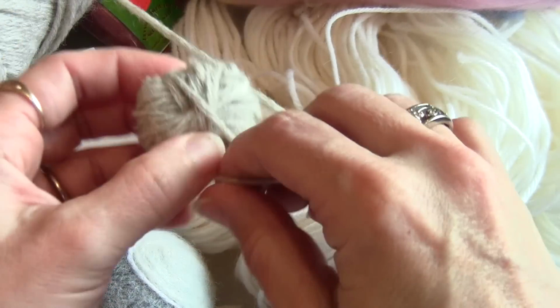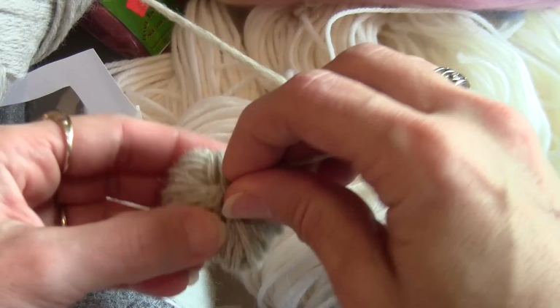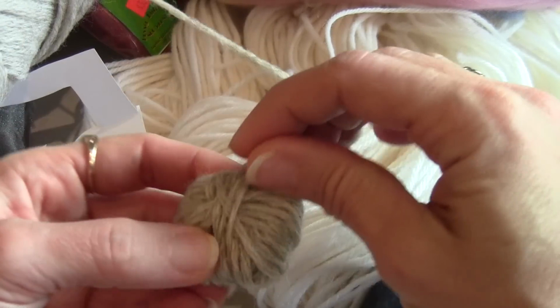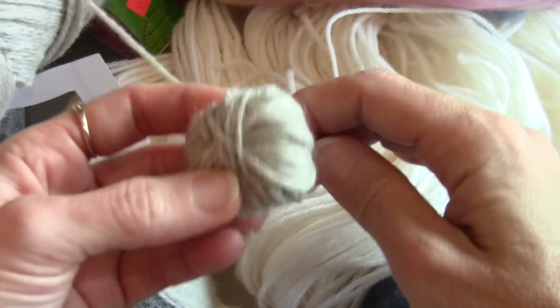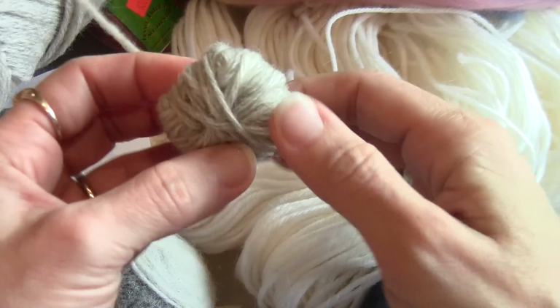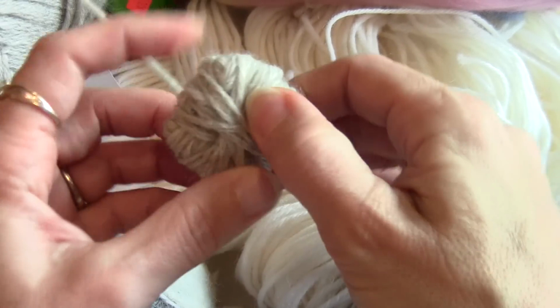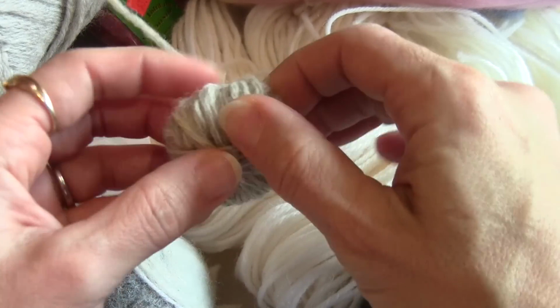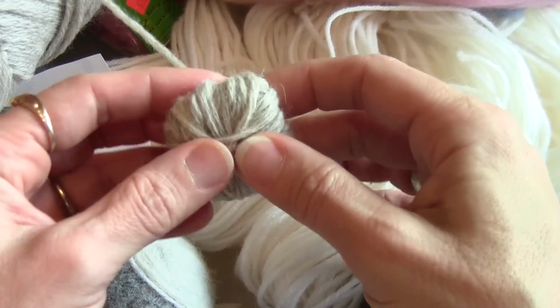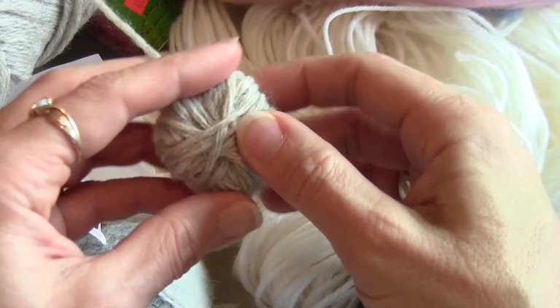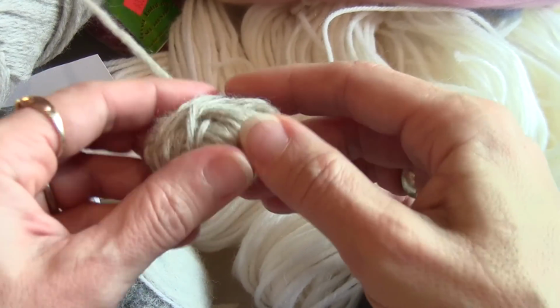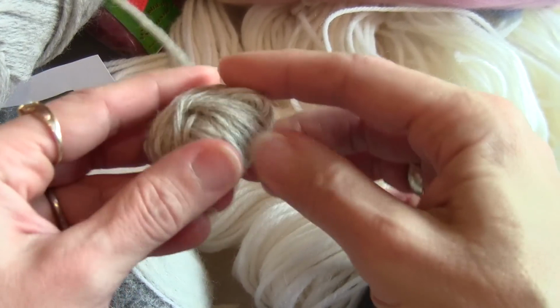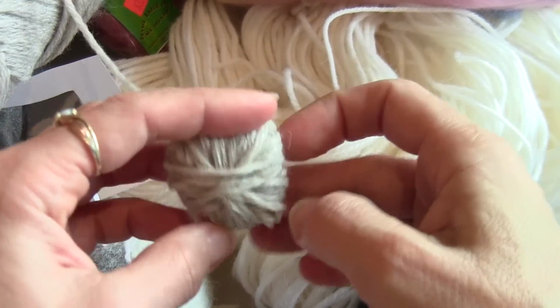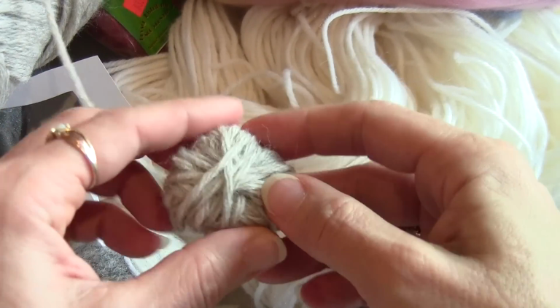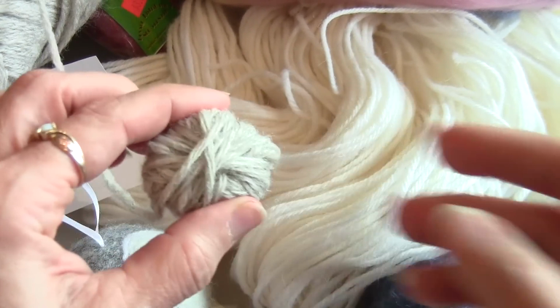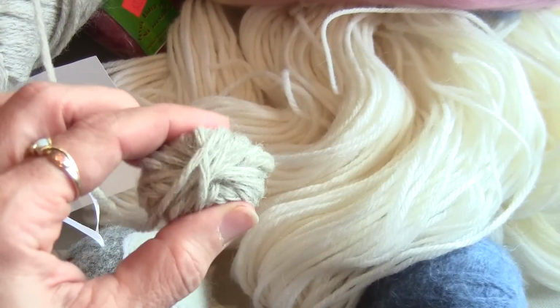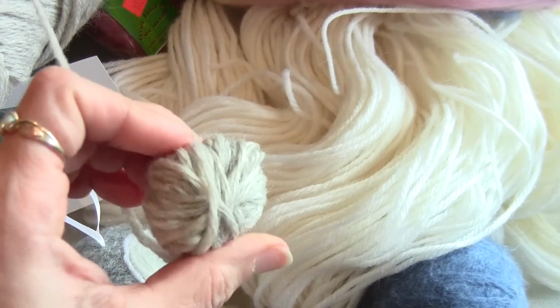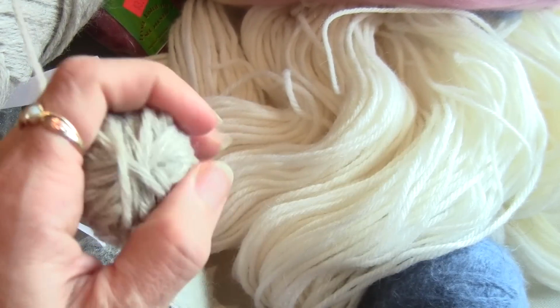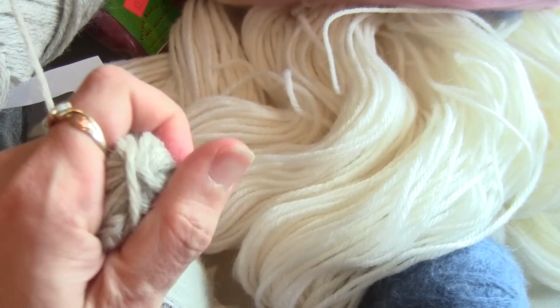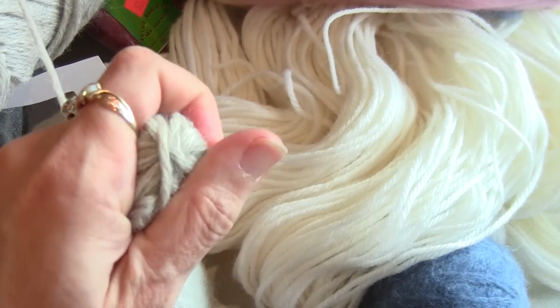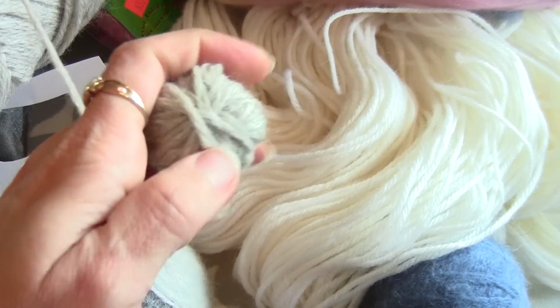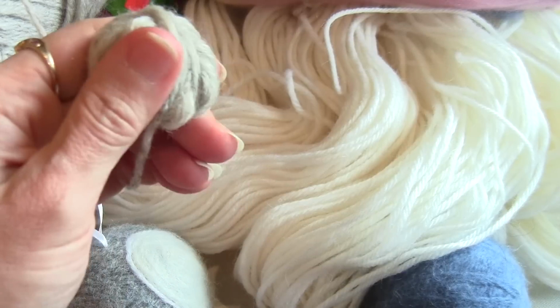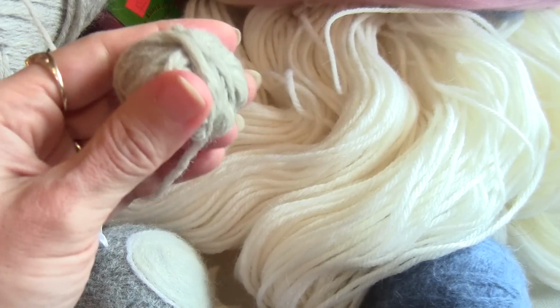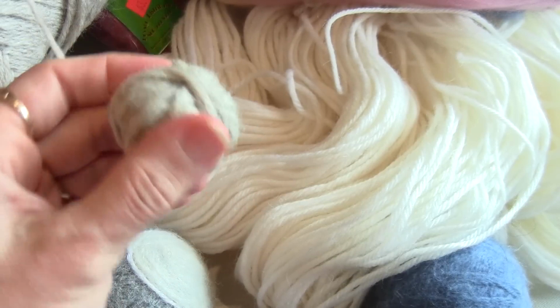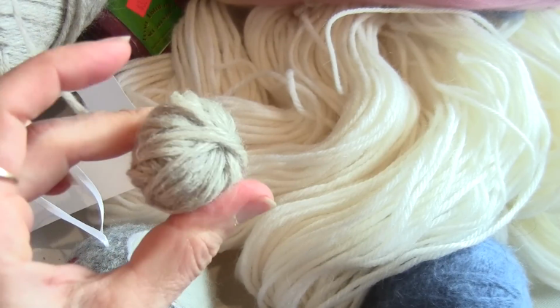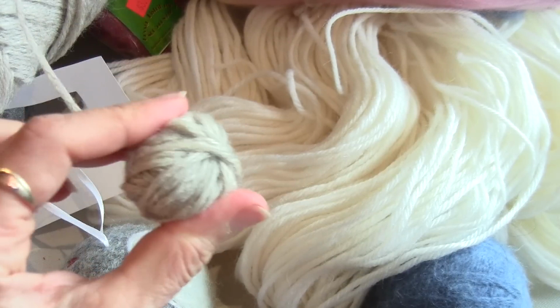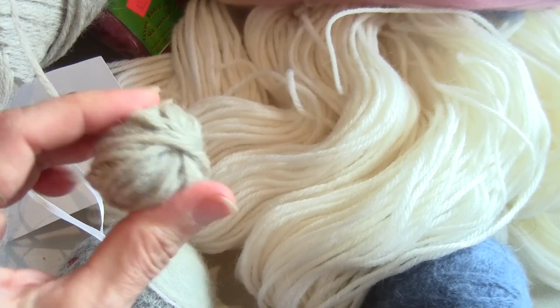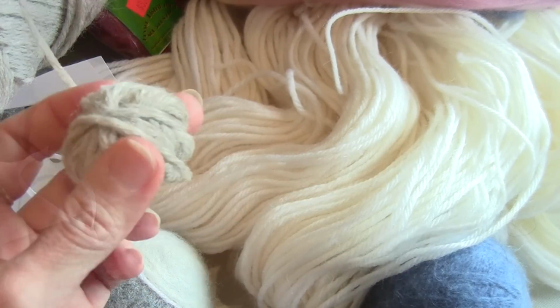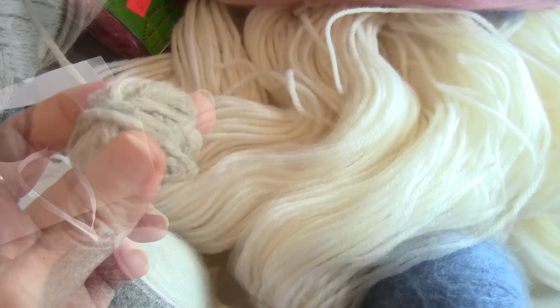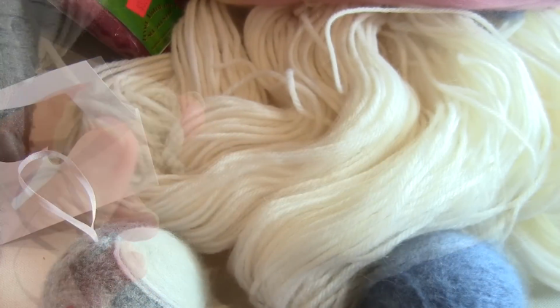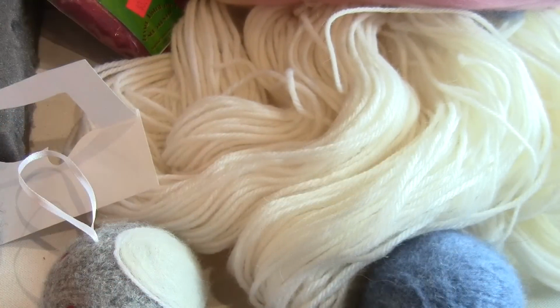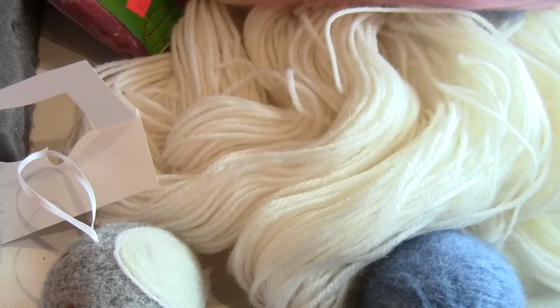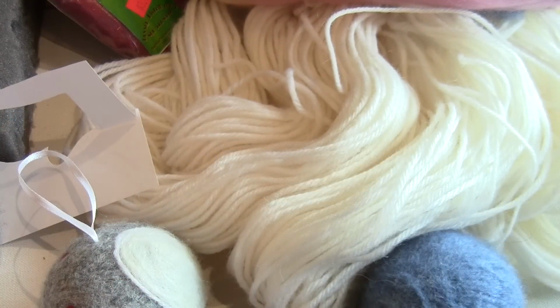Keep in mind the shape as you go along - as you're winding, you want to keep rolling things around and try to keep it as even as possible, so you actually come out with a ball at the end once you're done winding.